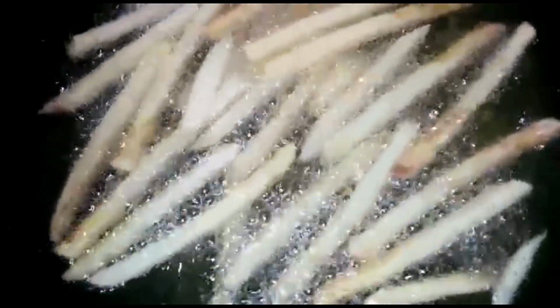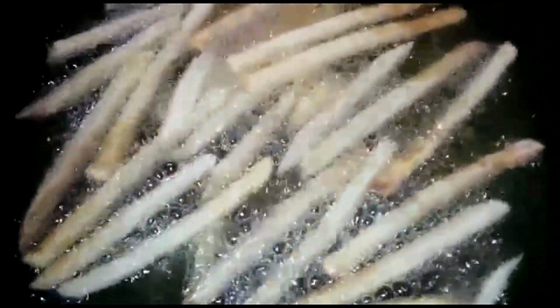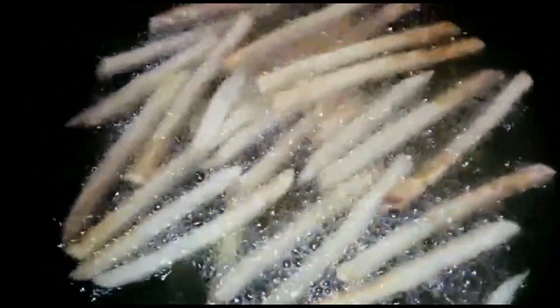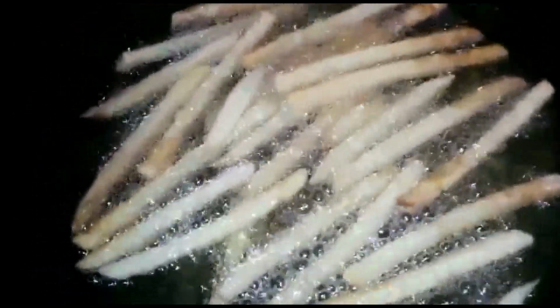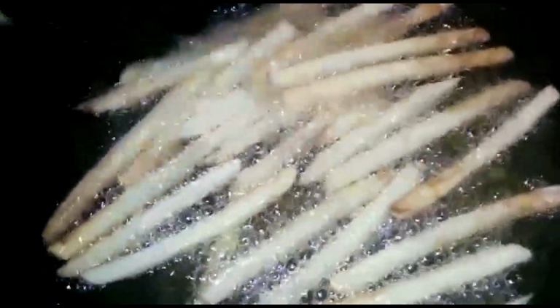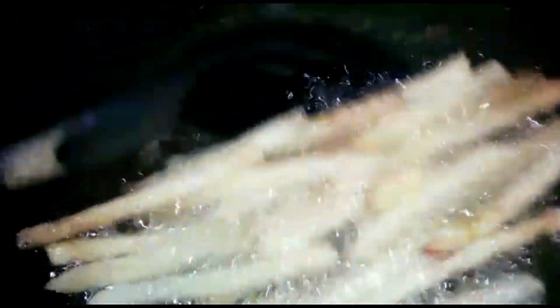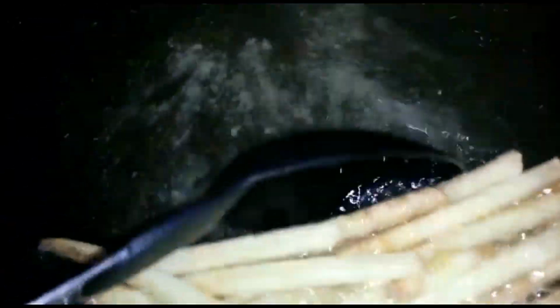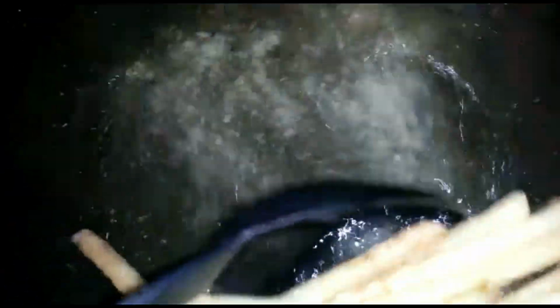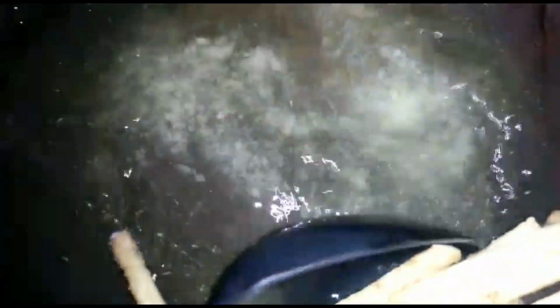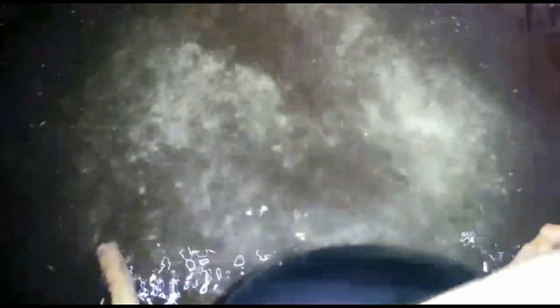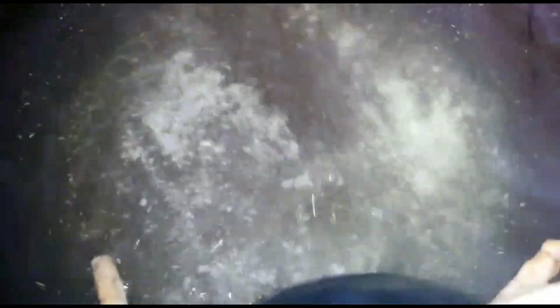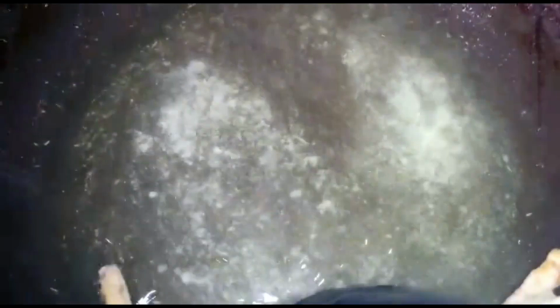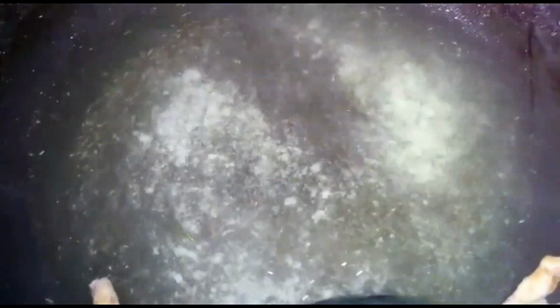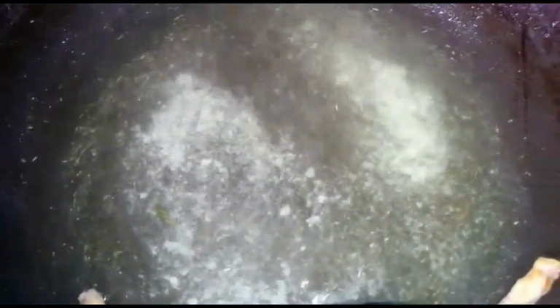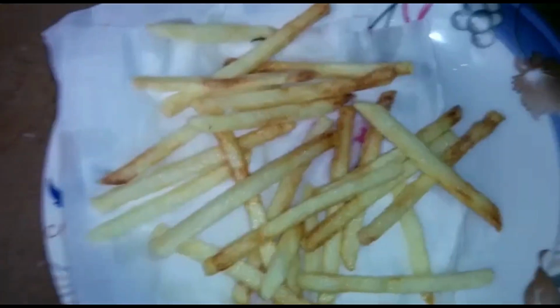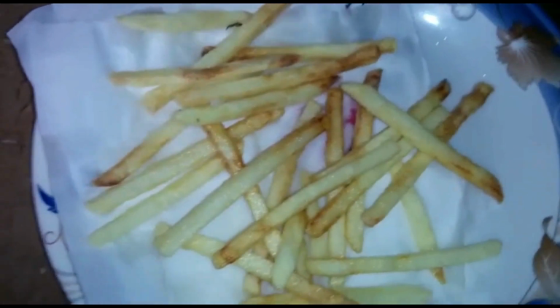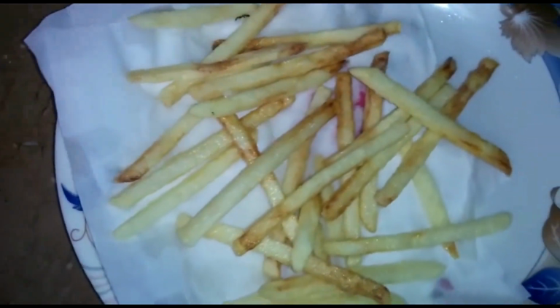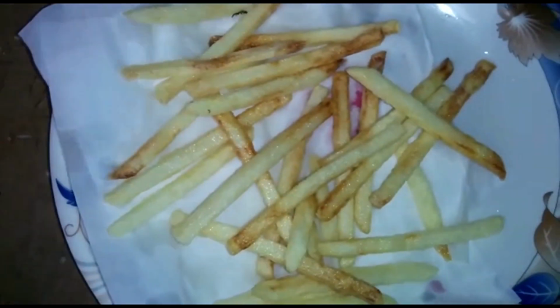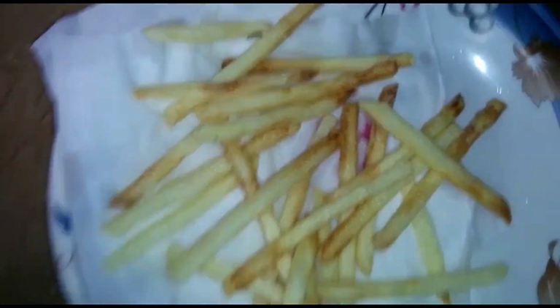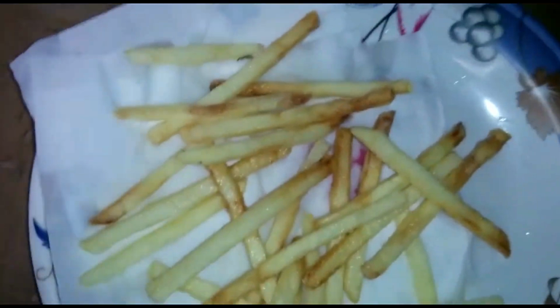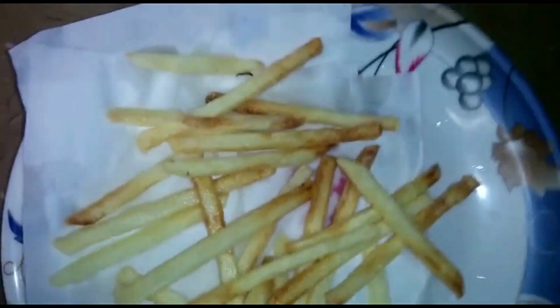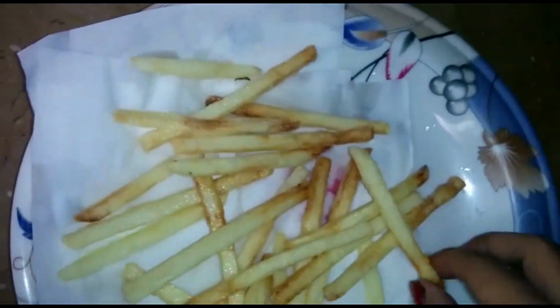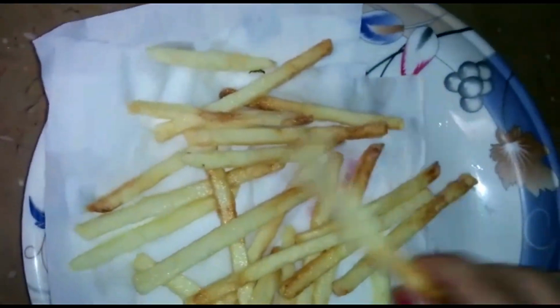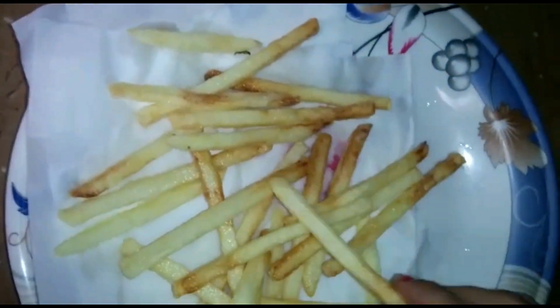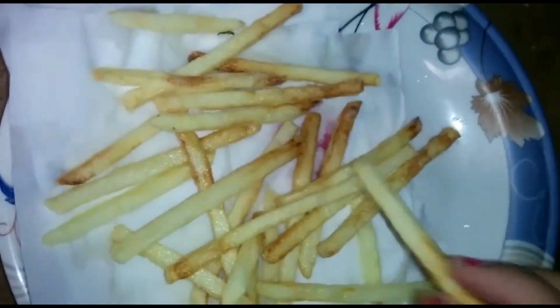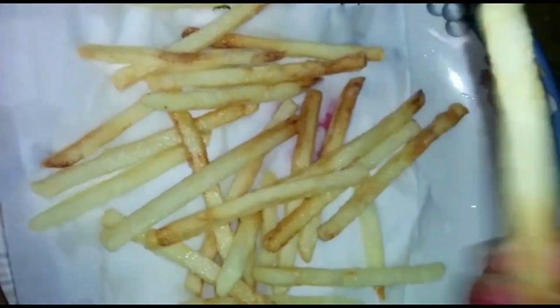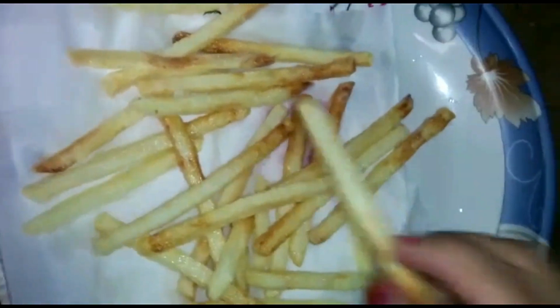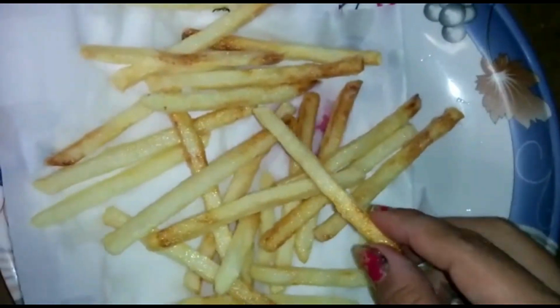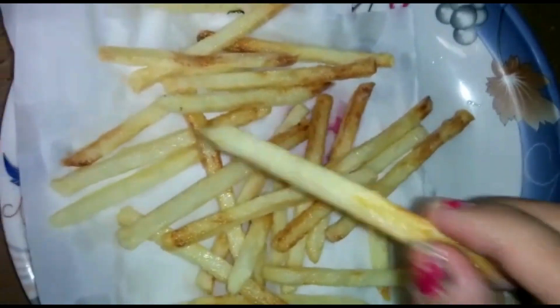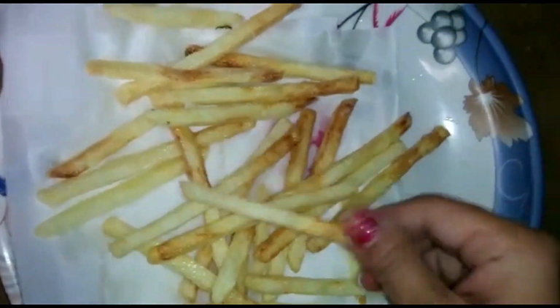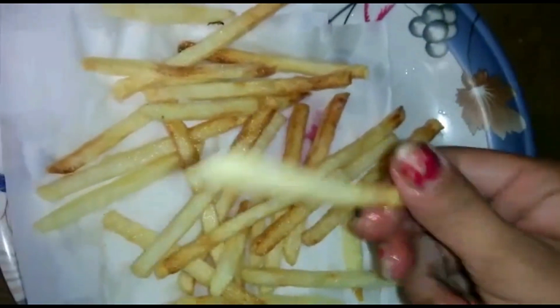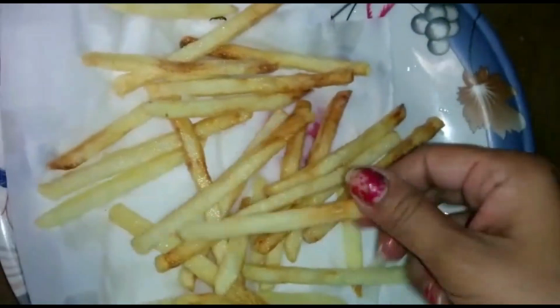Now we will put the French fries in the oil. We have our French fries ready — listen to that sizzling noise!